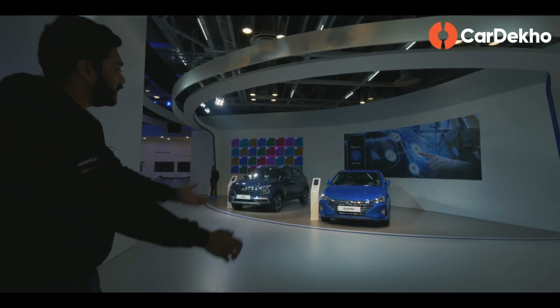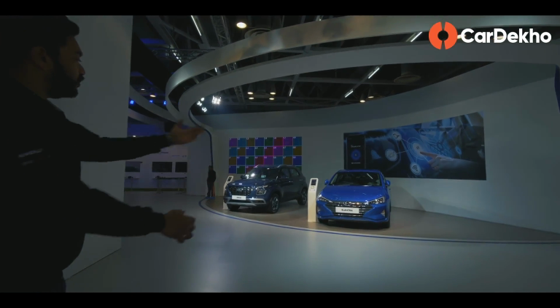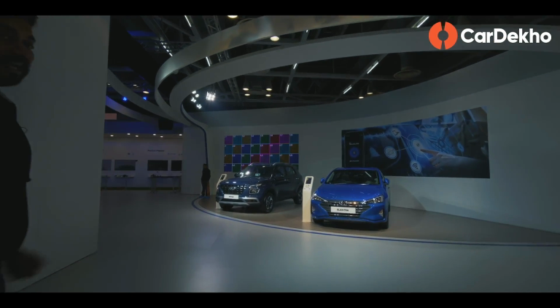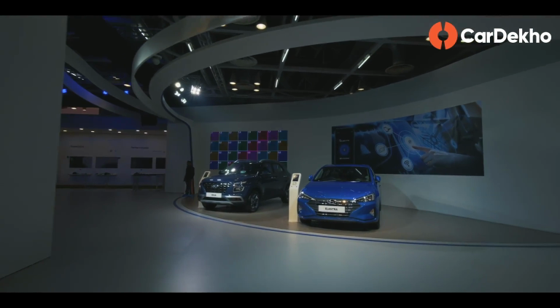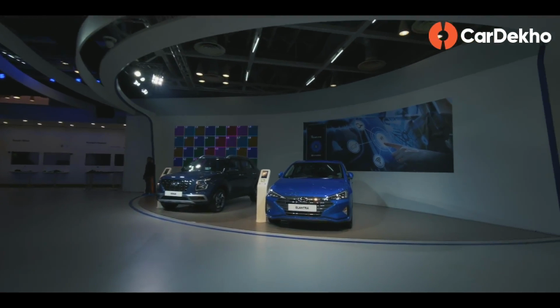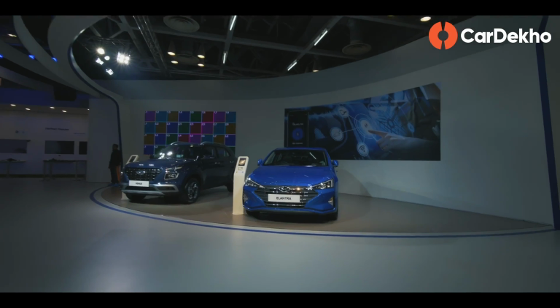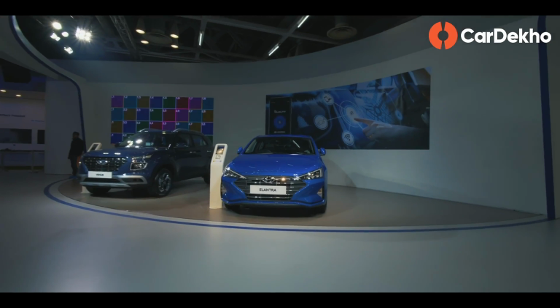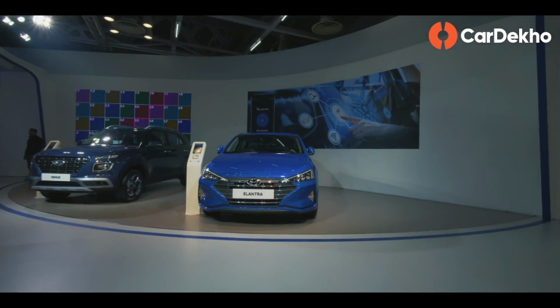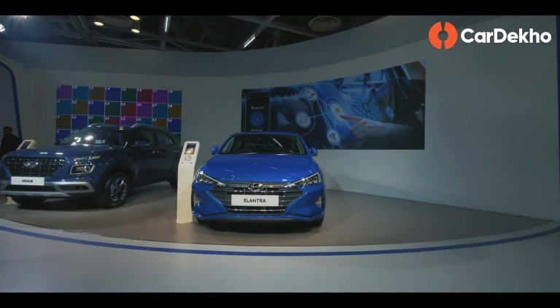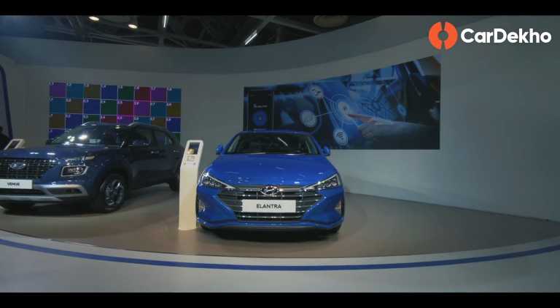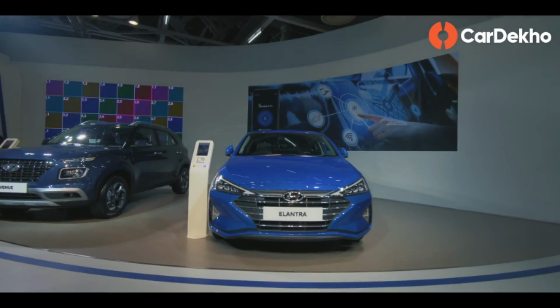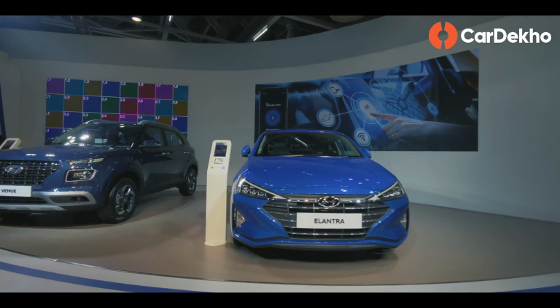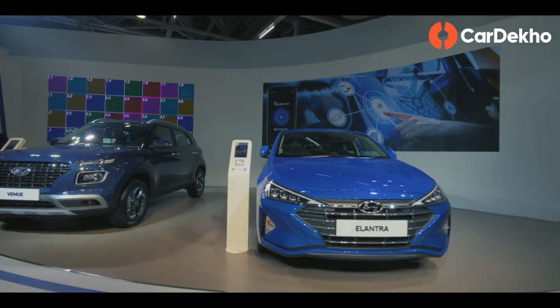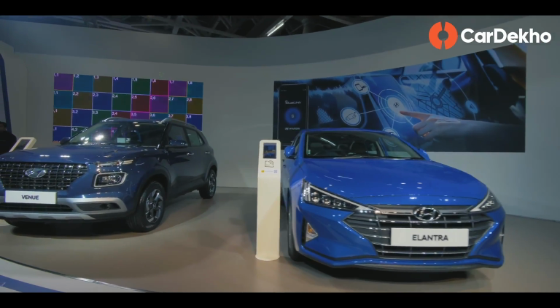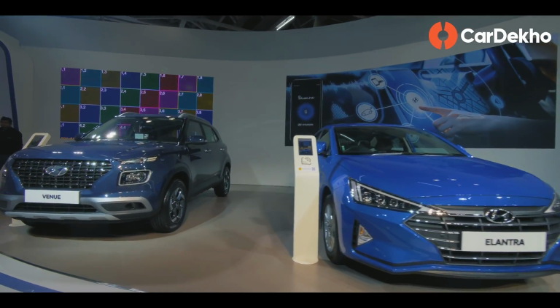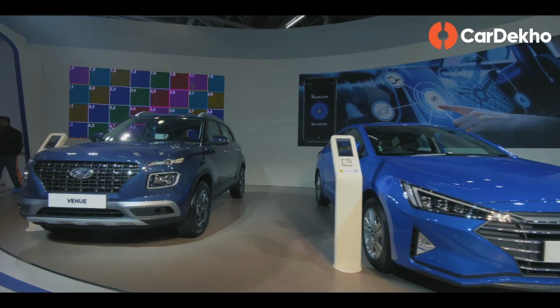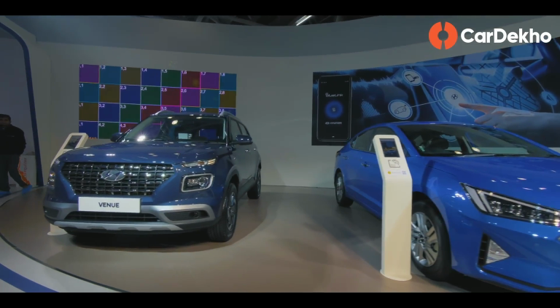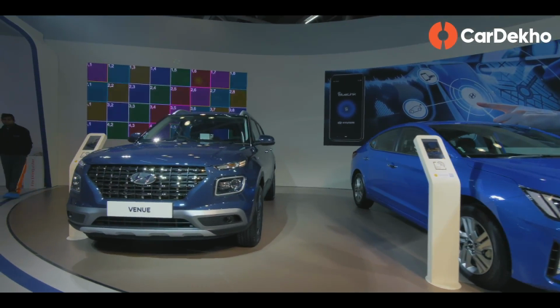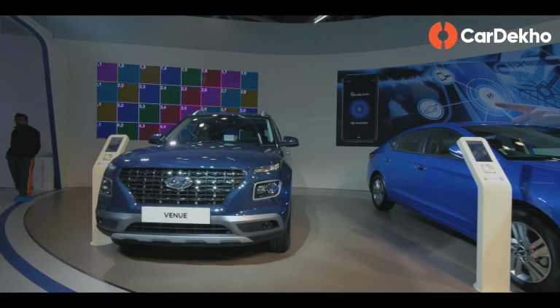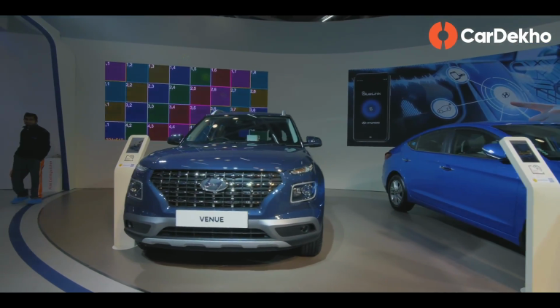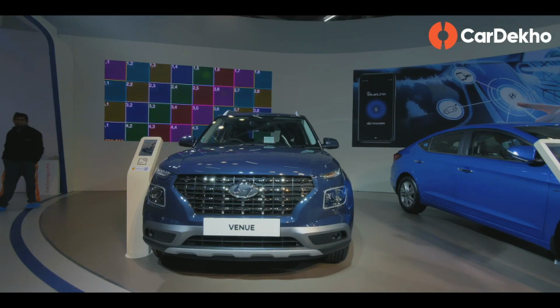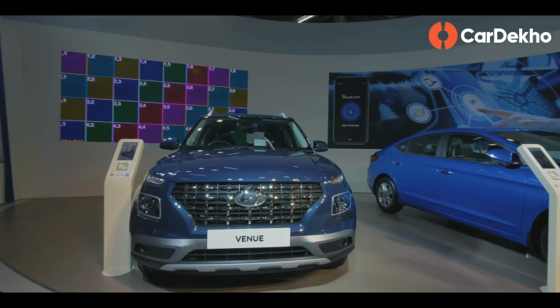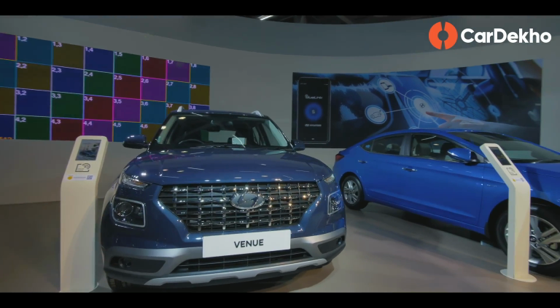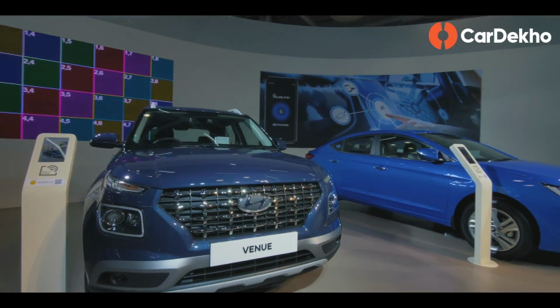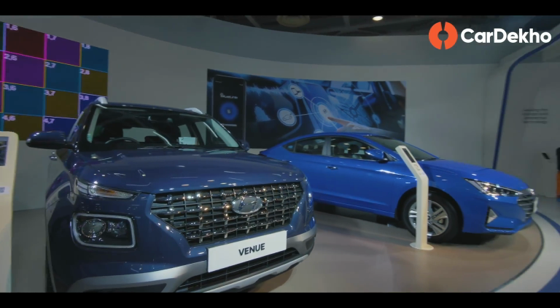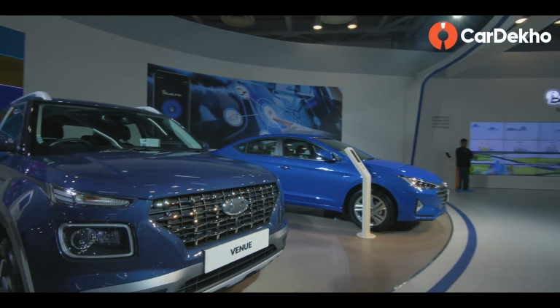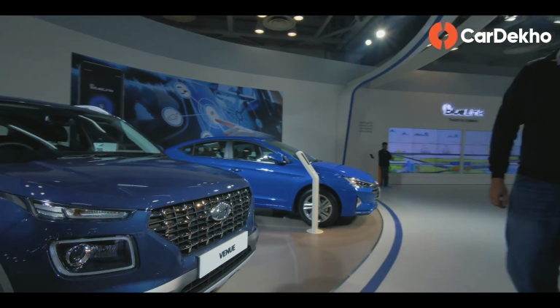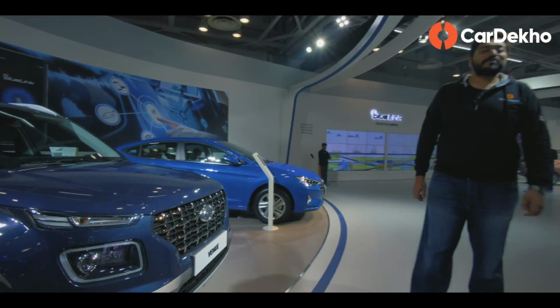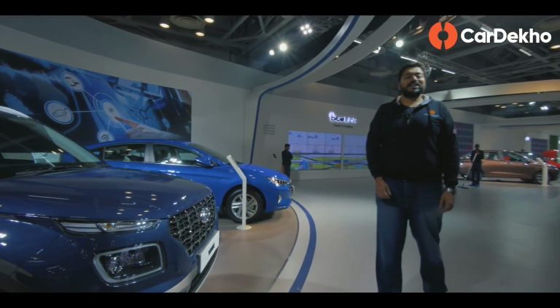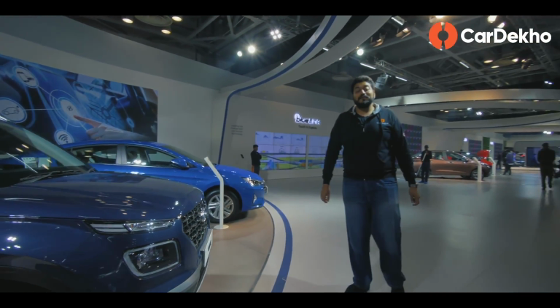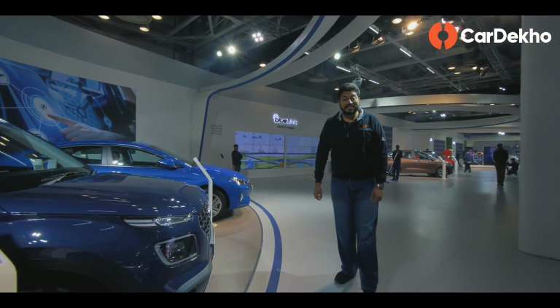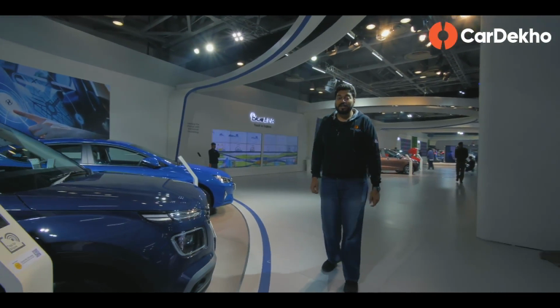This is the Hyundai Elantra and Hyundai Venue. And the Venue looks a little nervous — maybe because Kia Sonet is not far from here. There is also a new concept car, which is the Sonnet.